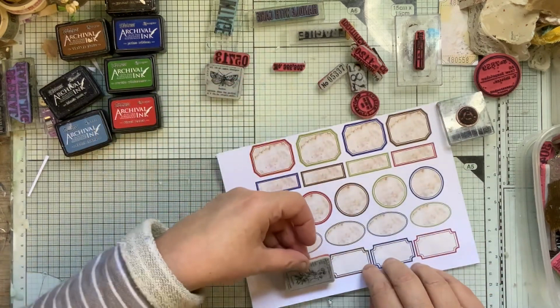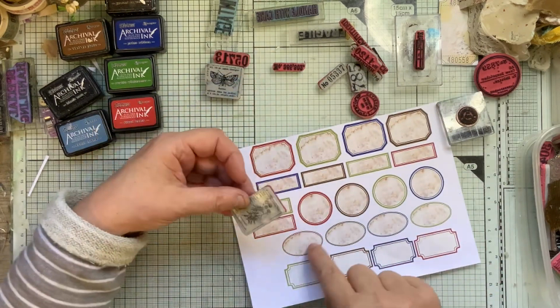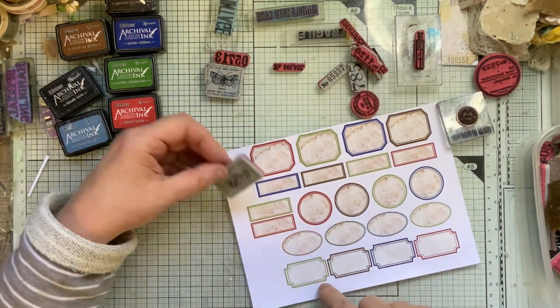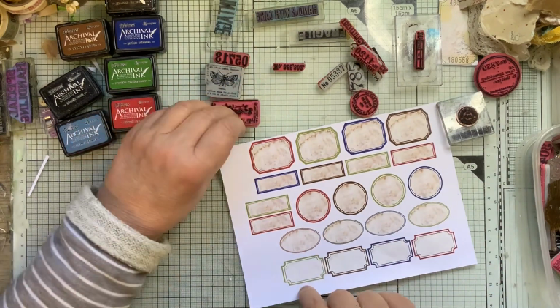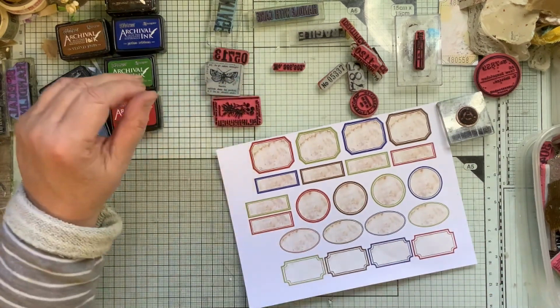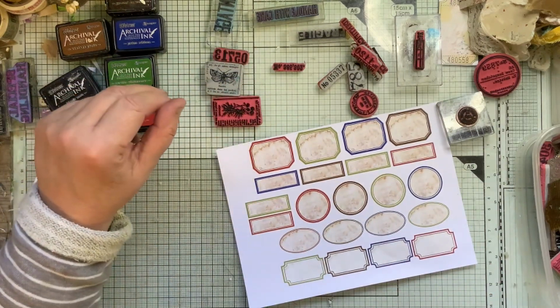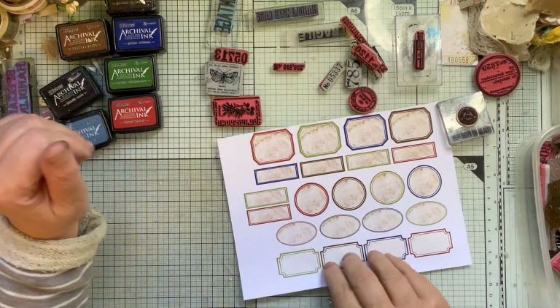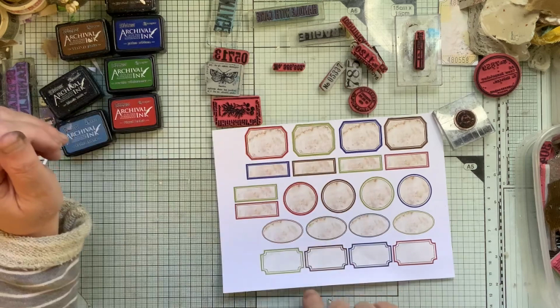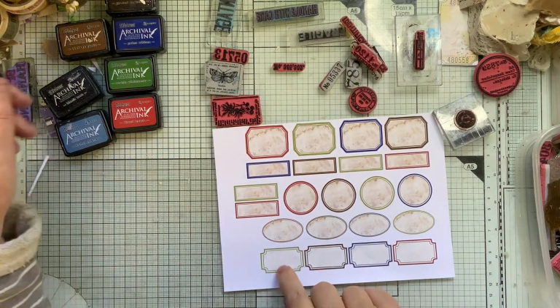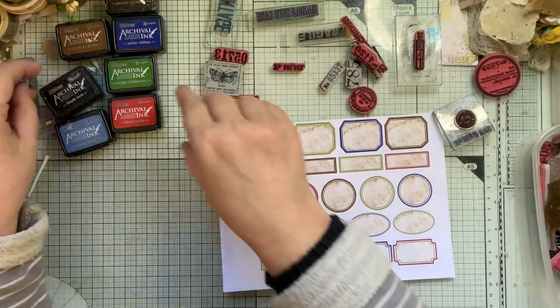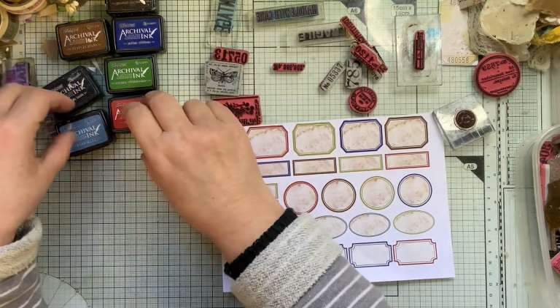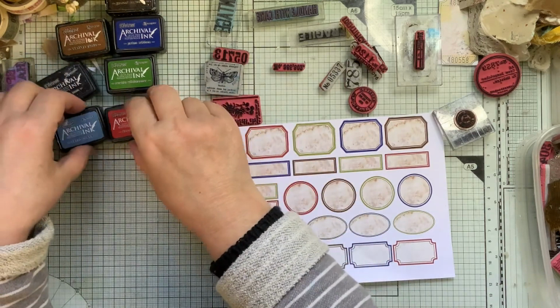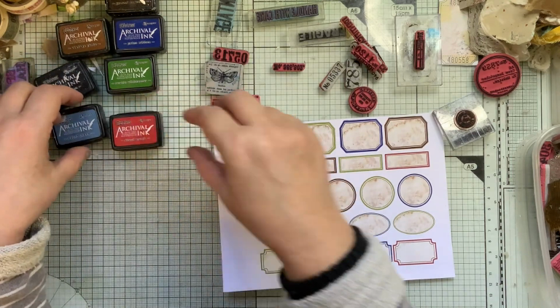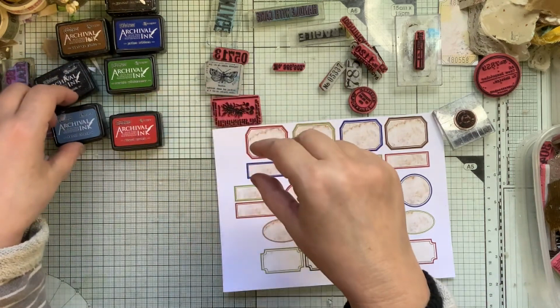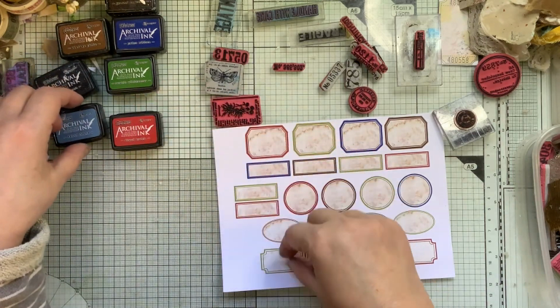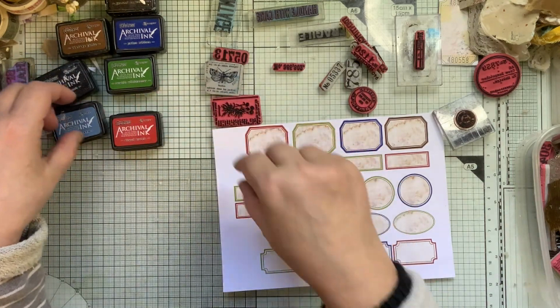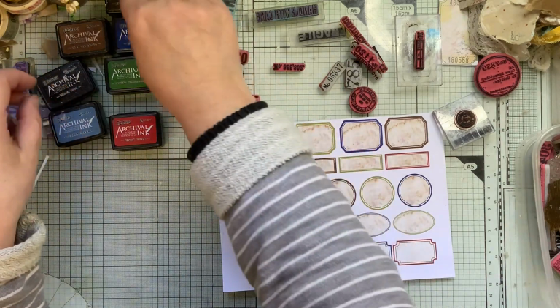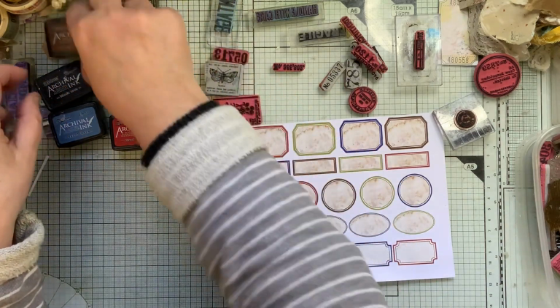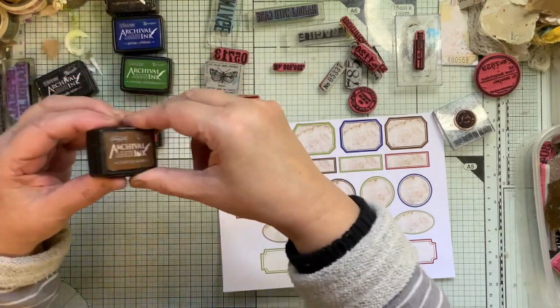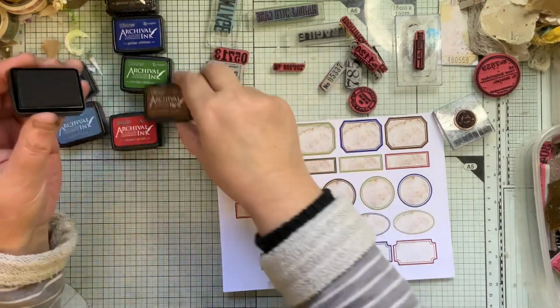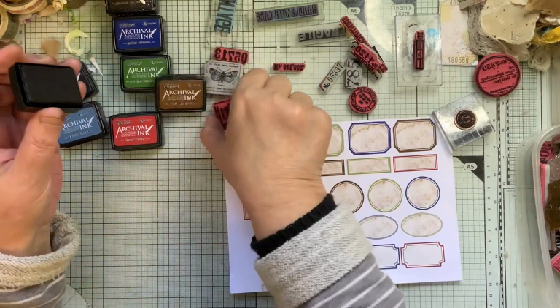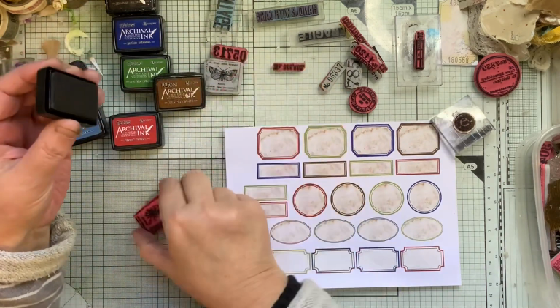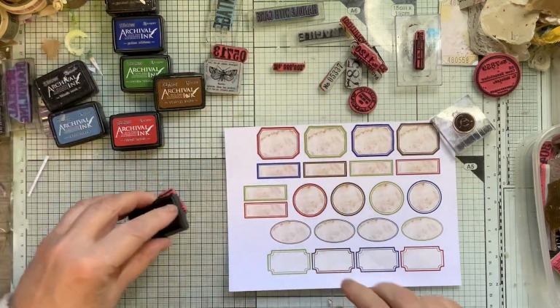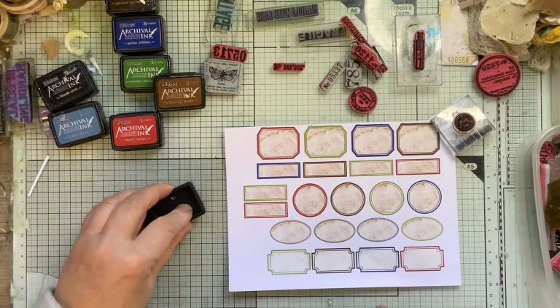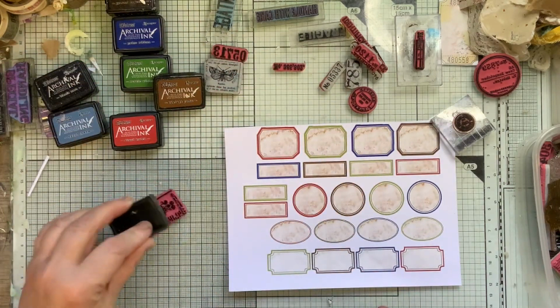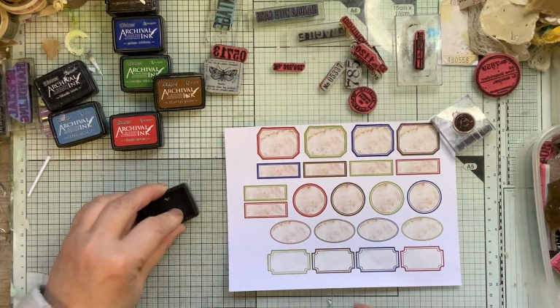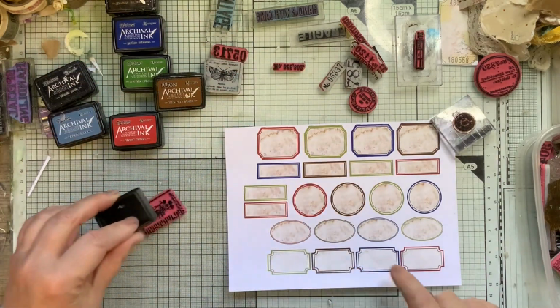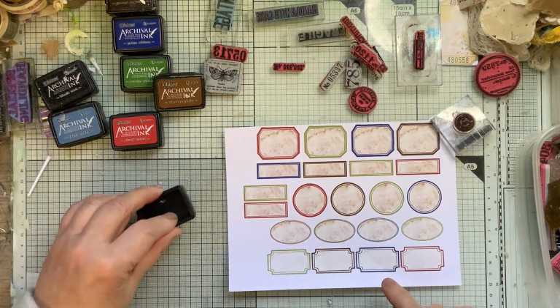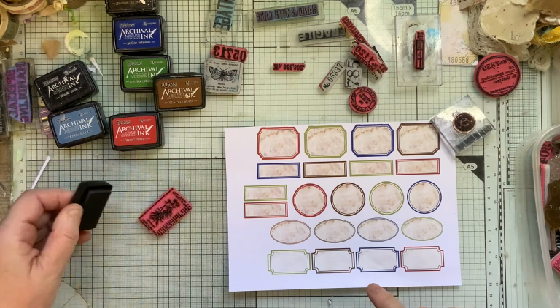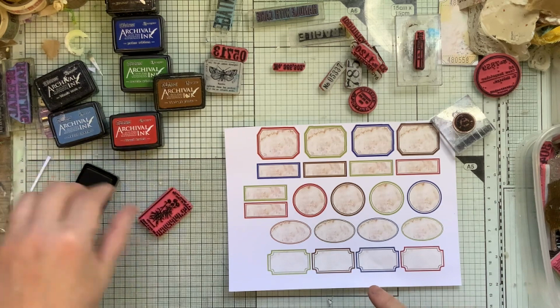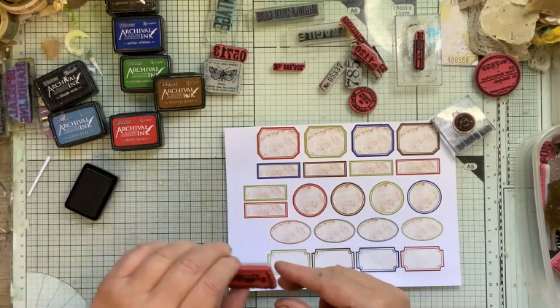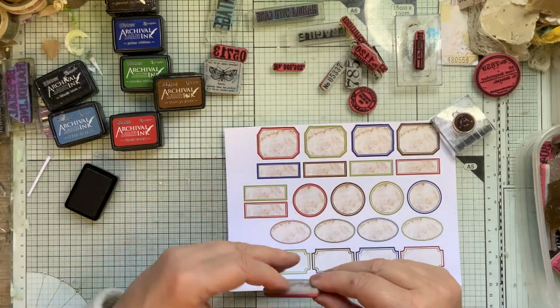I'm not worried about it going over here at all. I'm going to do Vintage Photo on this one I think, but I'm going to go up this way because I do want this in one.